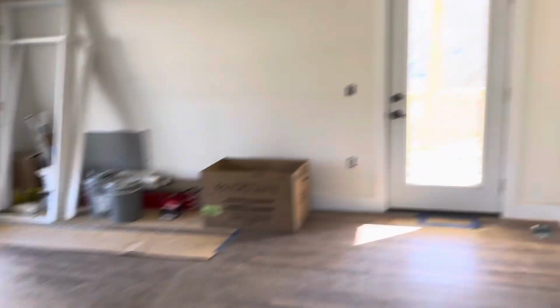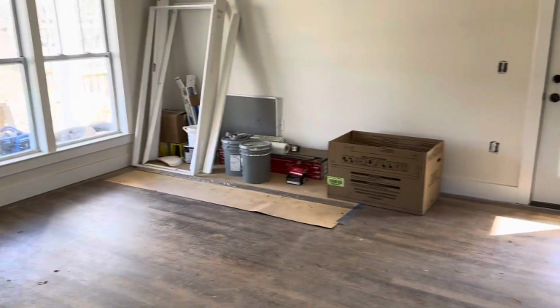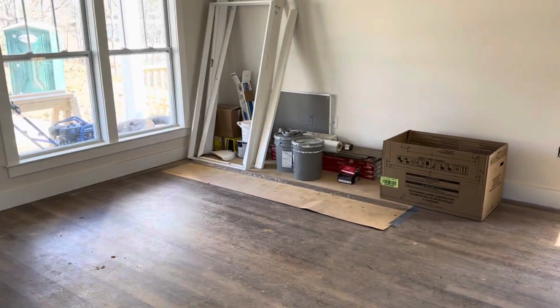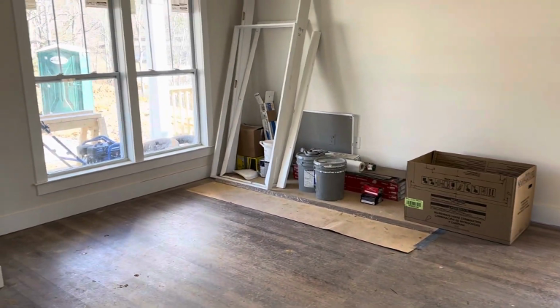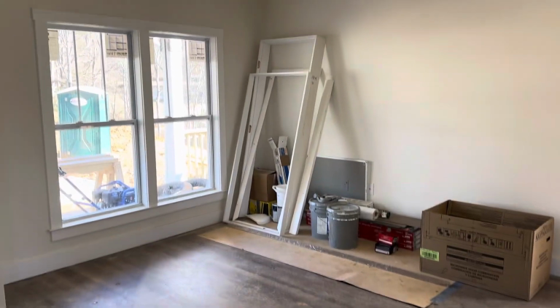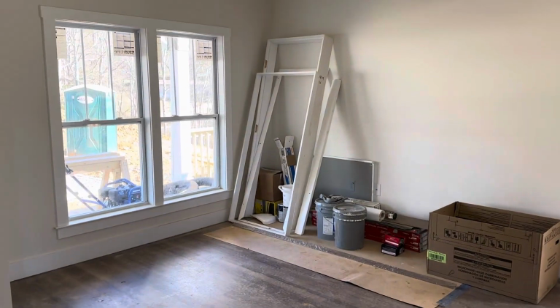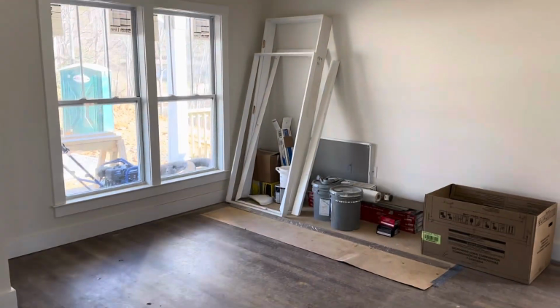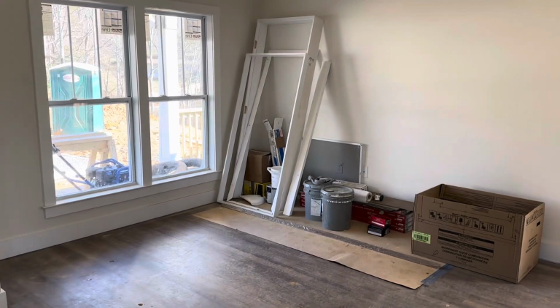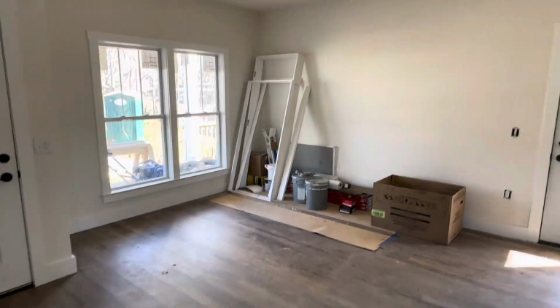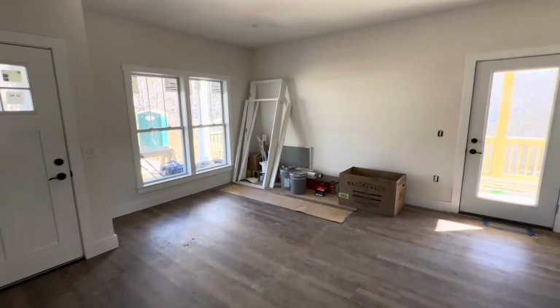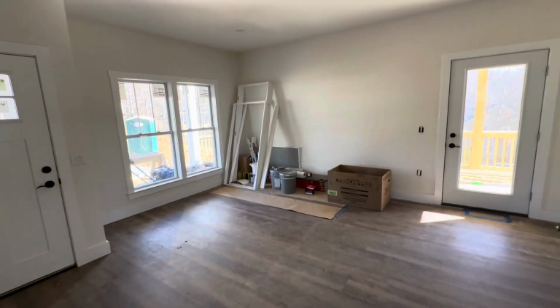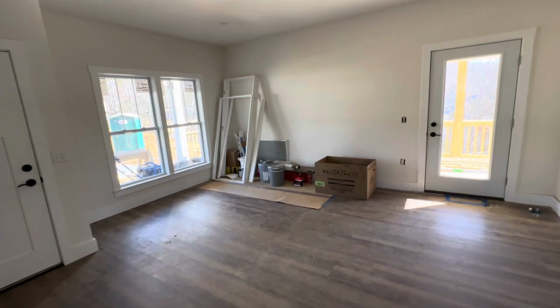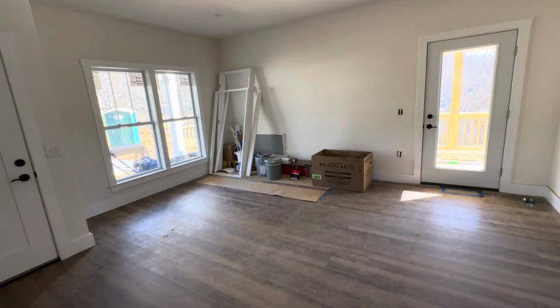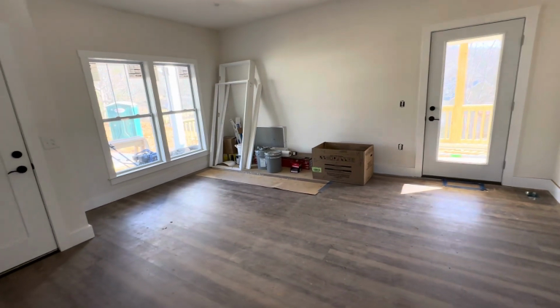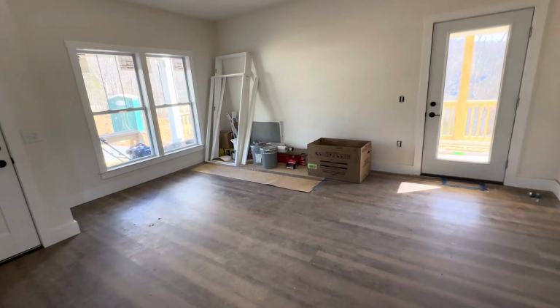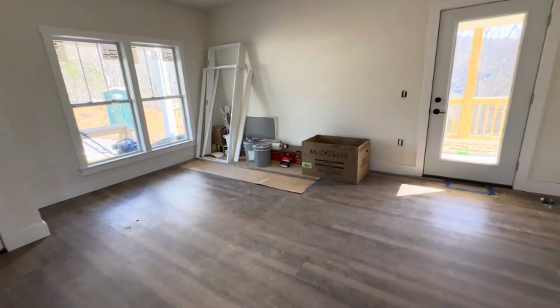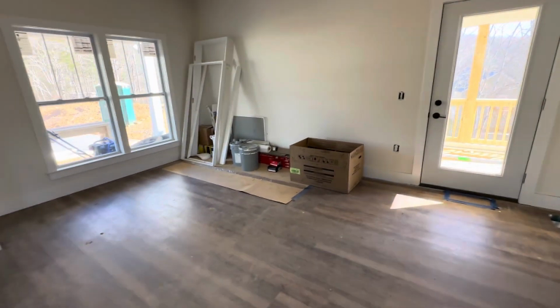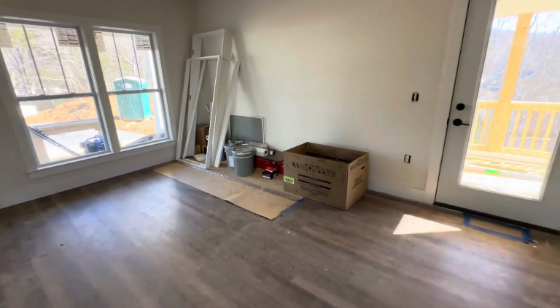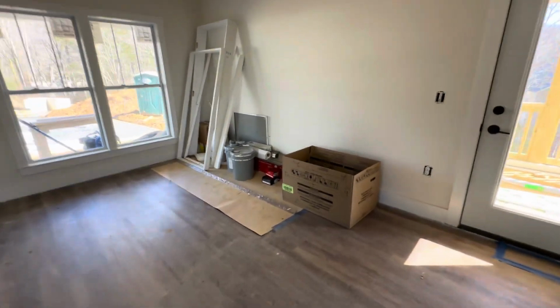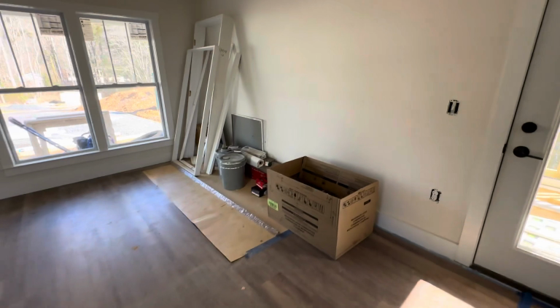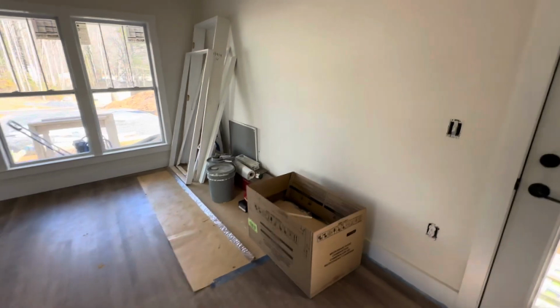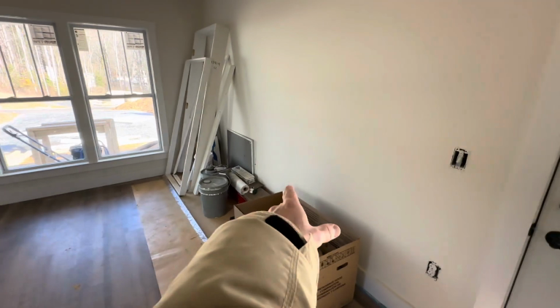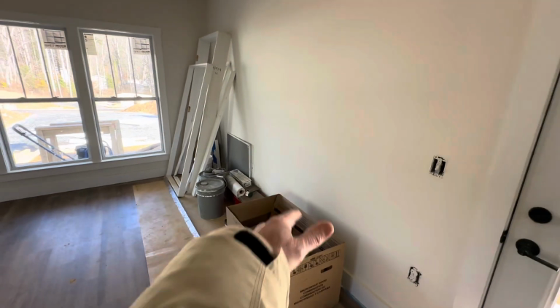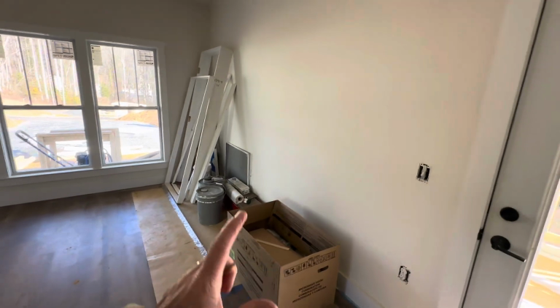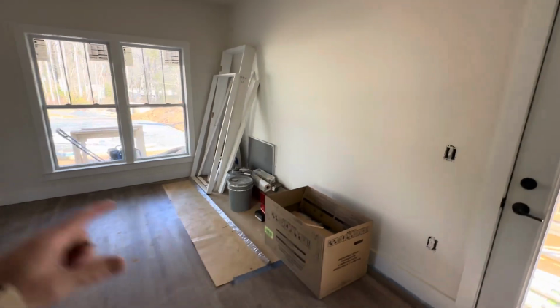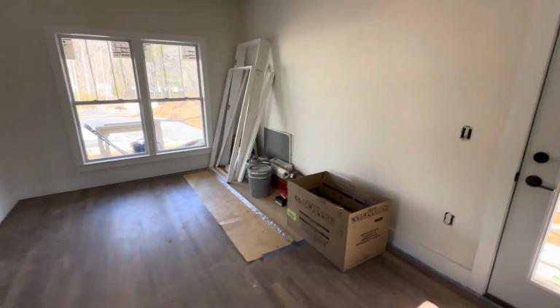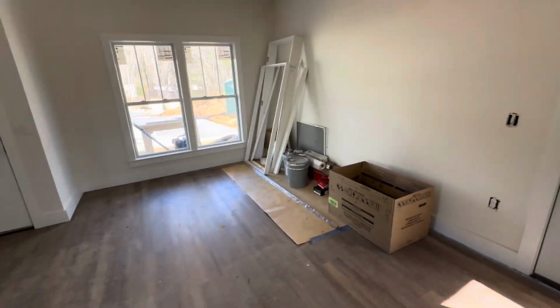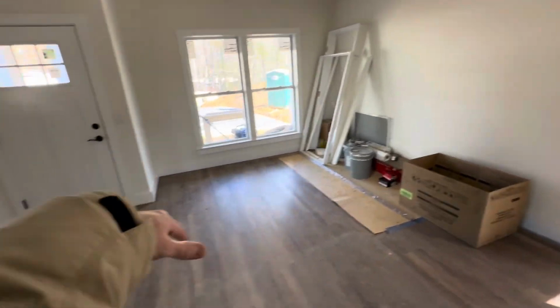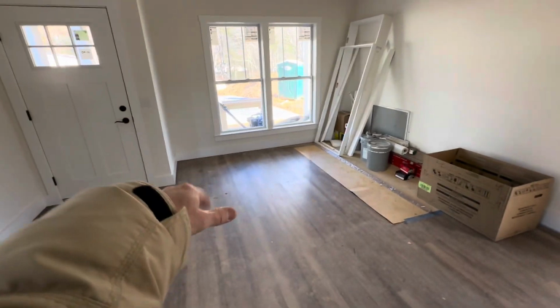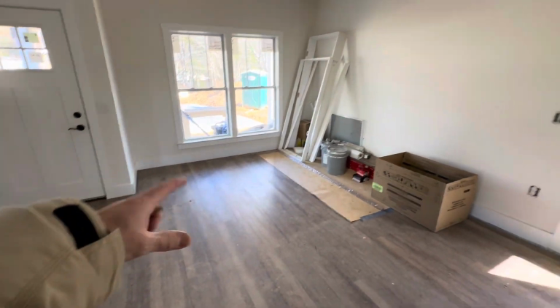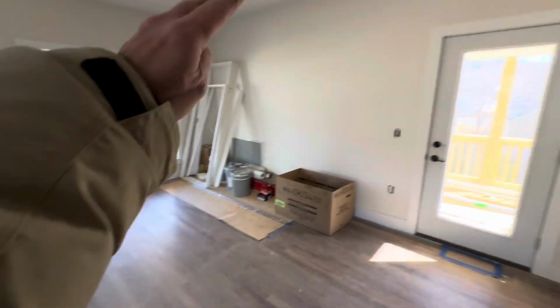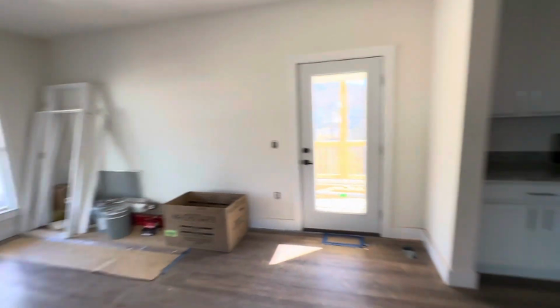It's a living room area here. The TV is meant to go on that wall, so the sofa and furniture would face that direction.